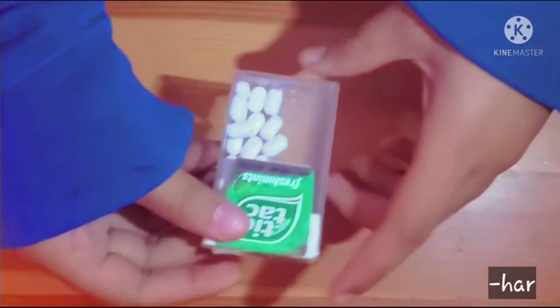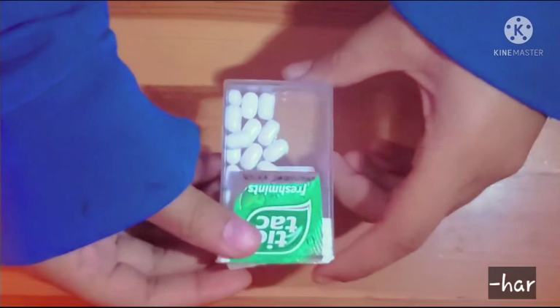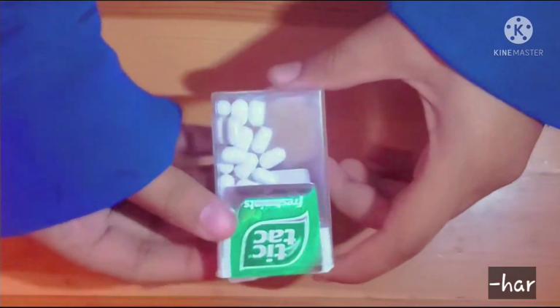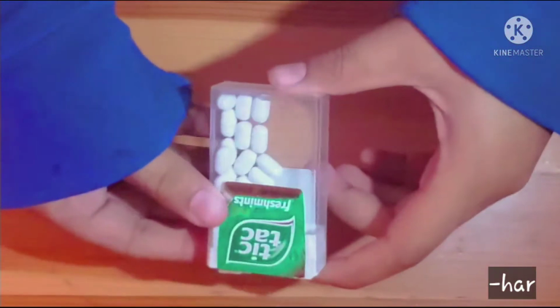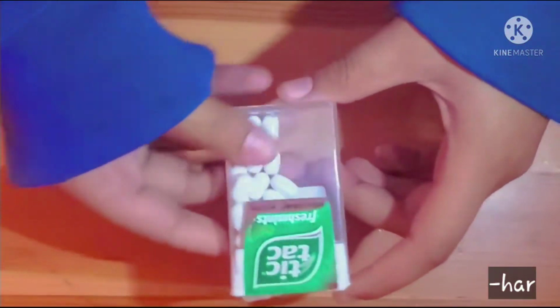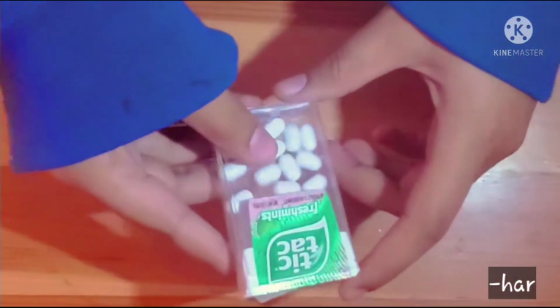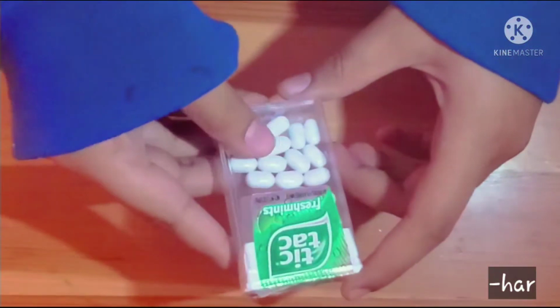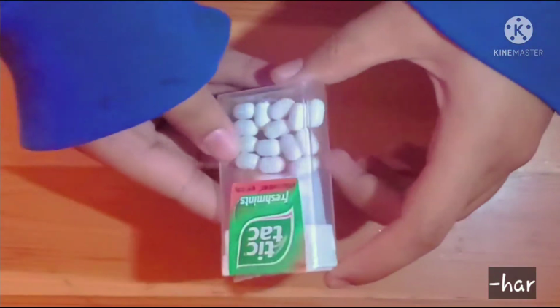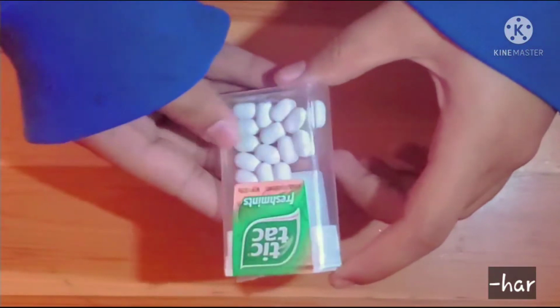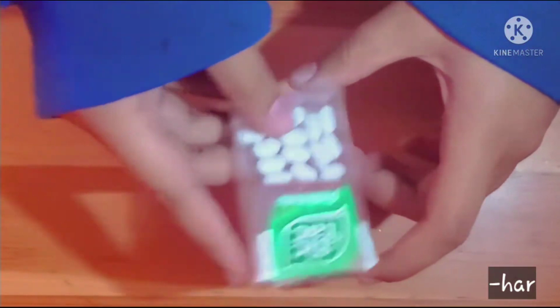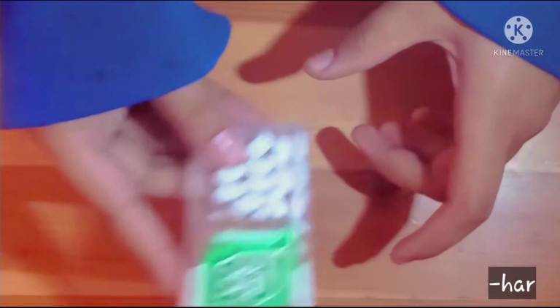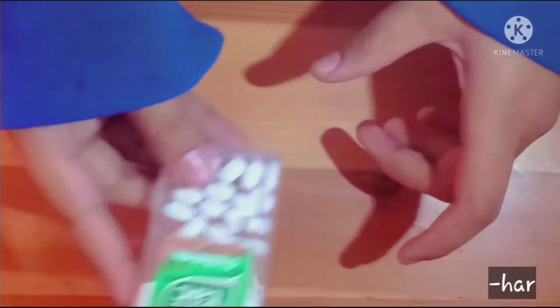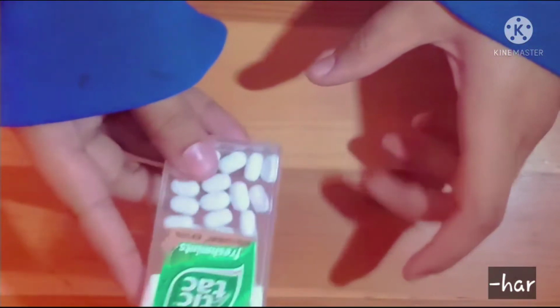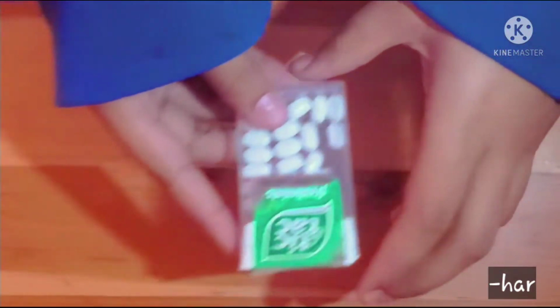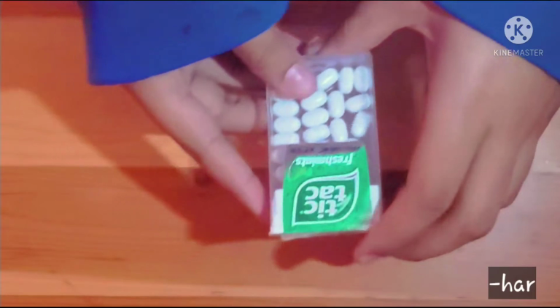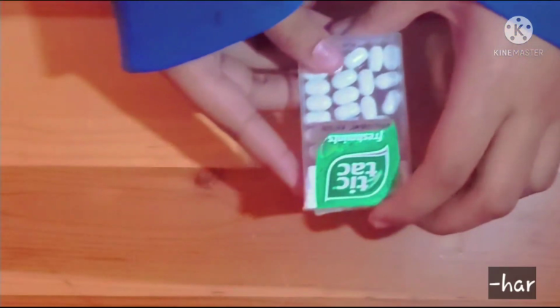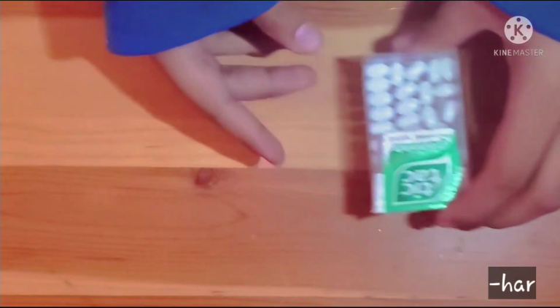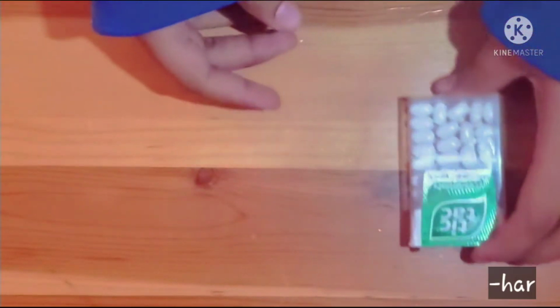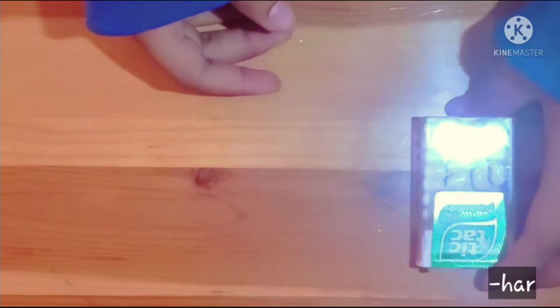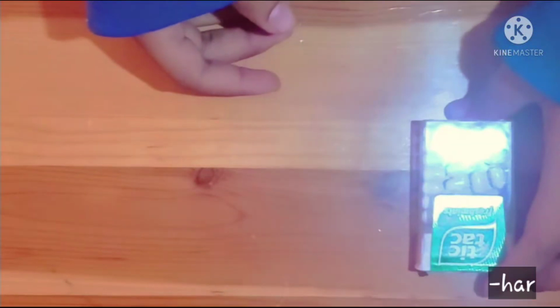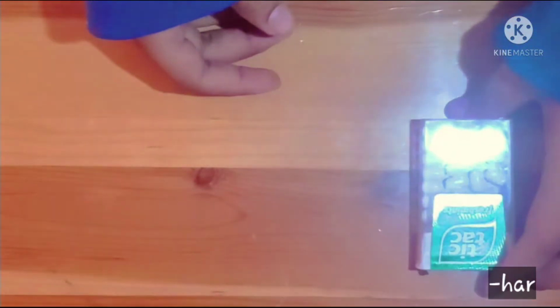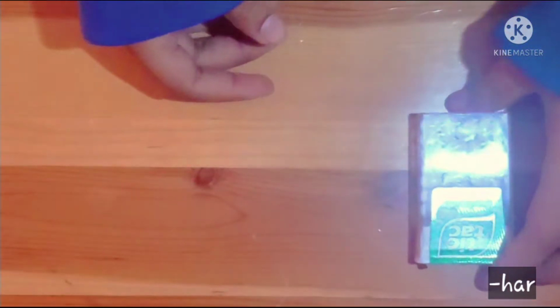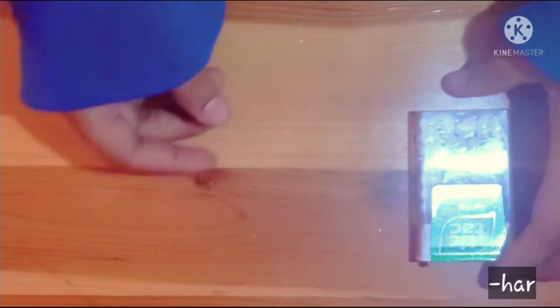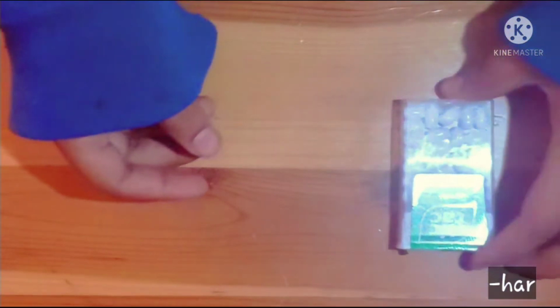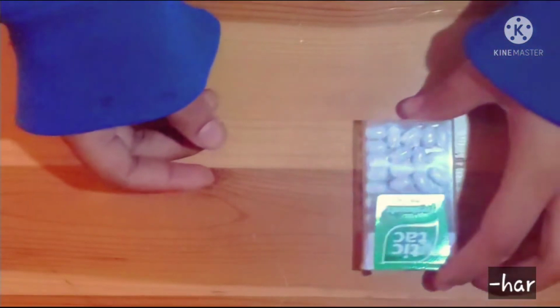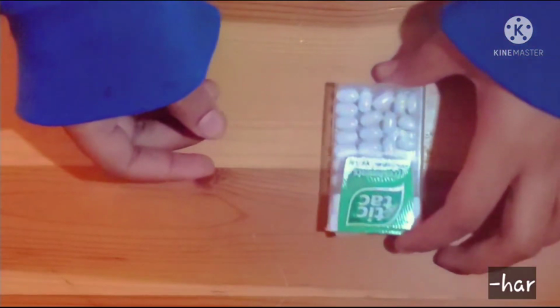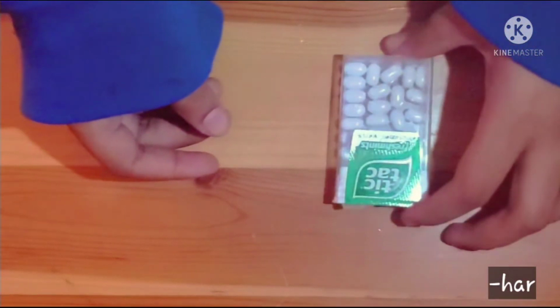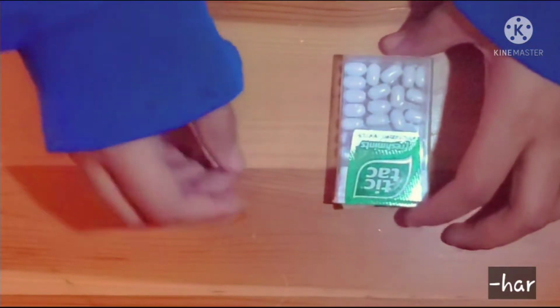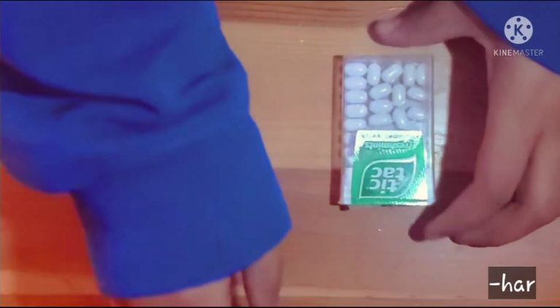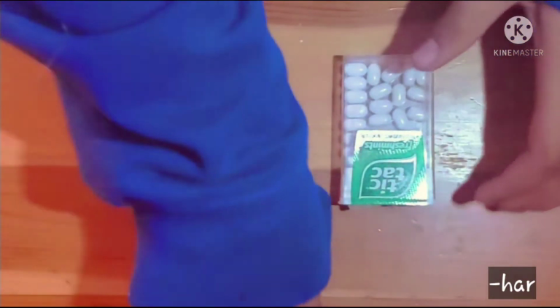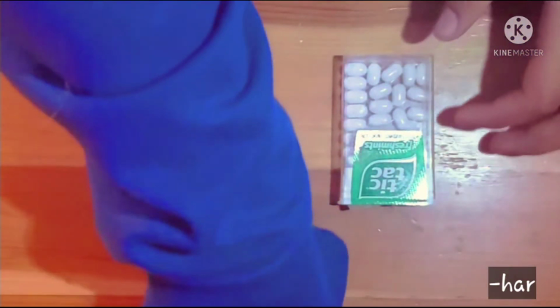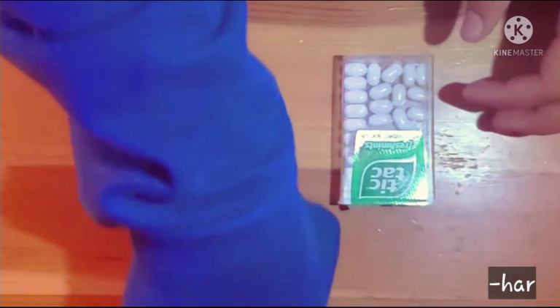The first thing in my bag is a small tic-tac box. It's perfect for when you want to refresh your breath and it's small and compact and it fits easy.